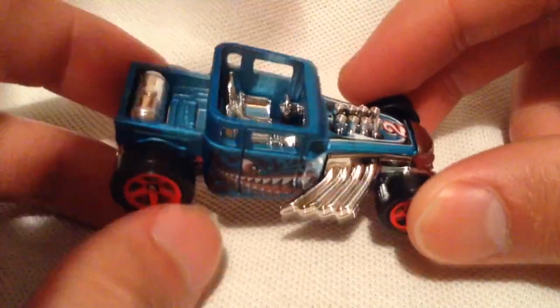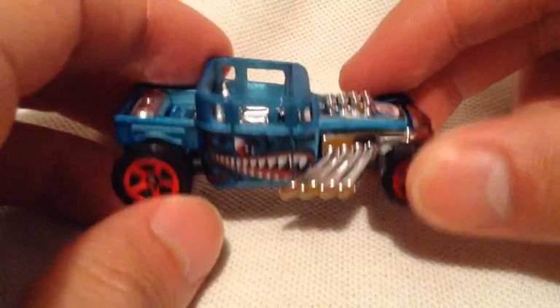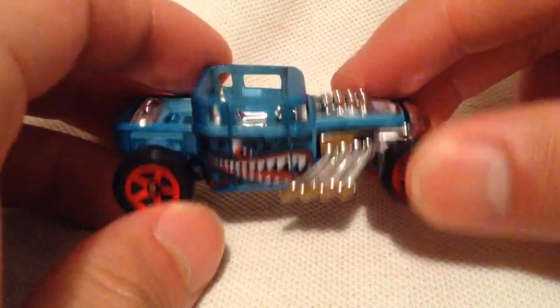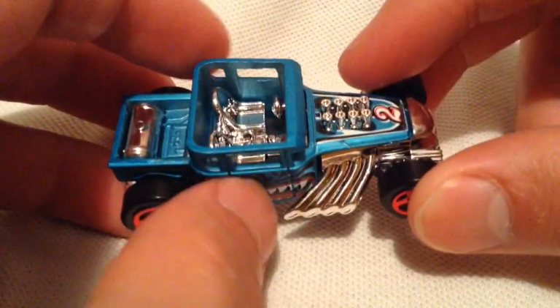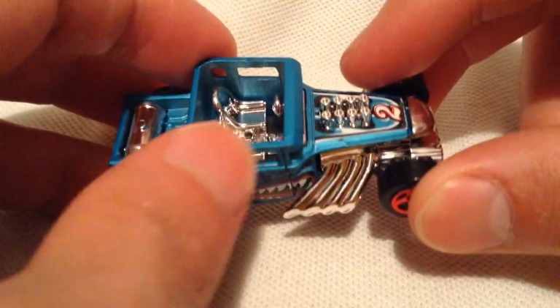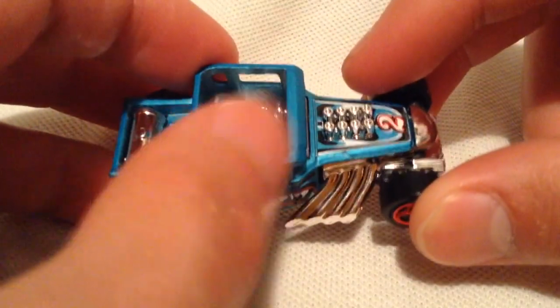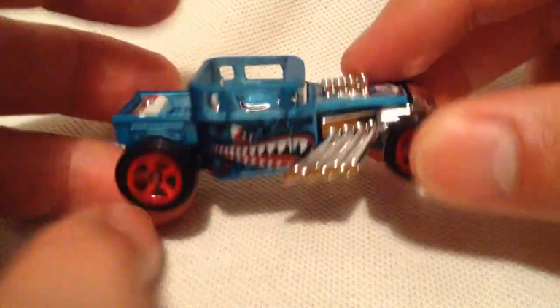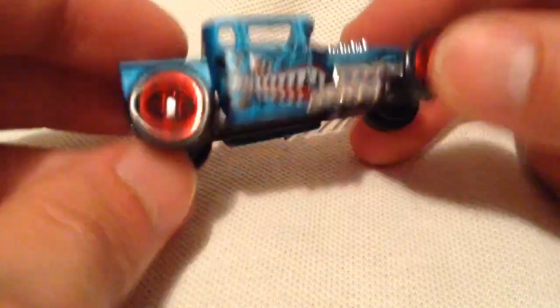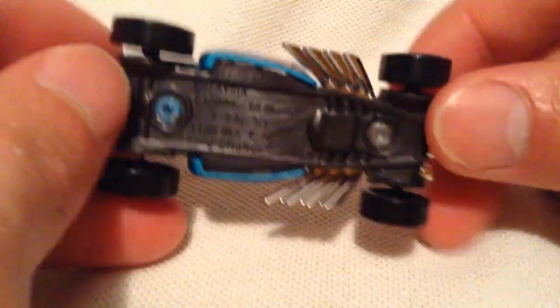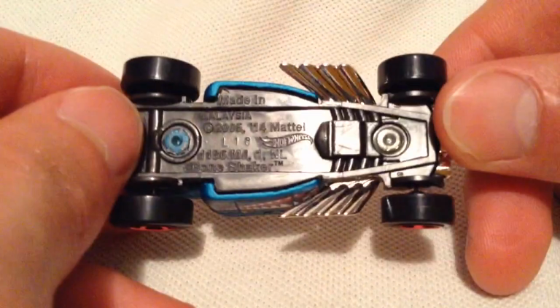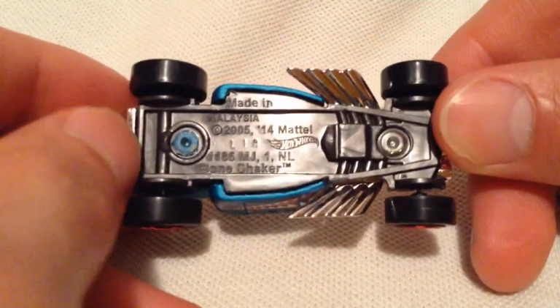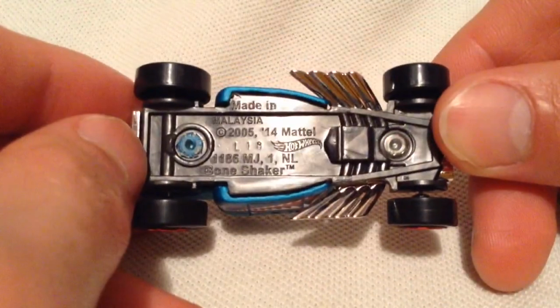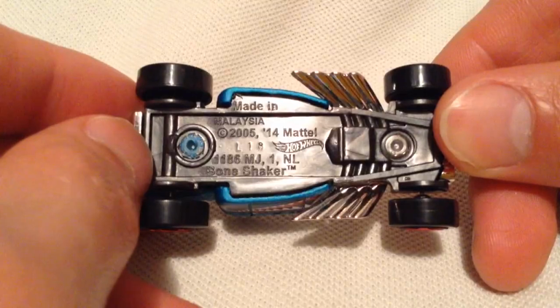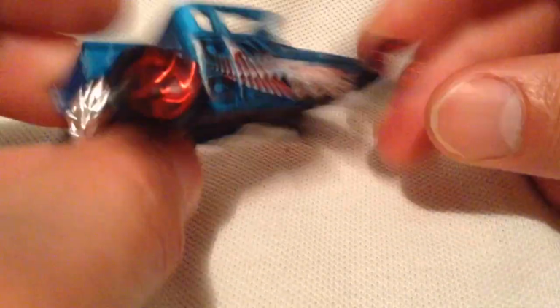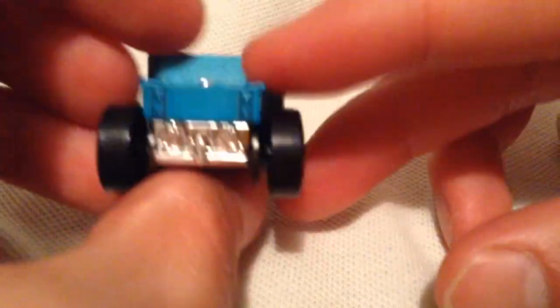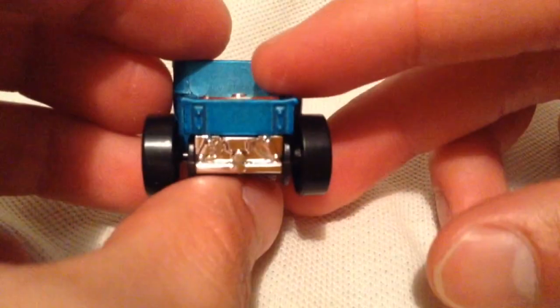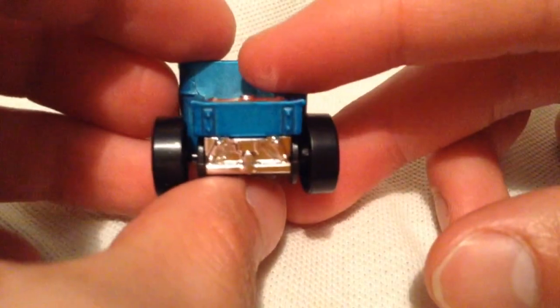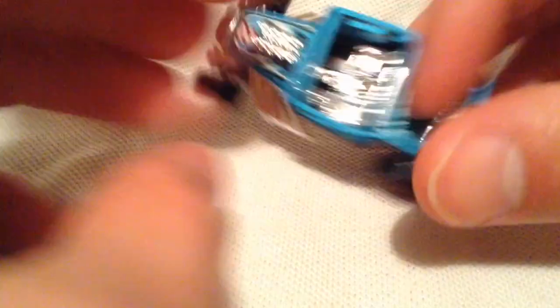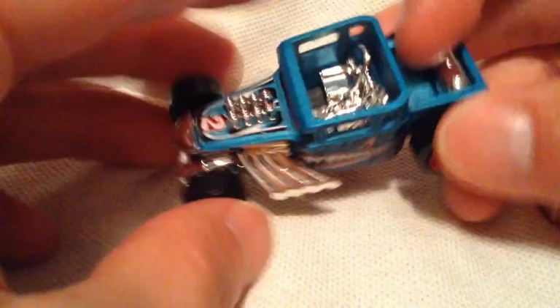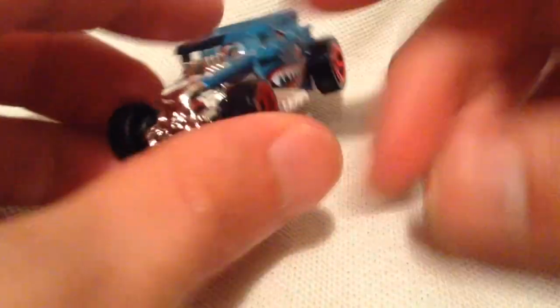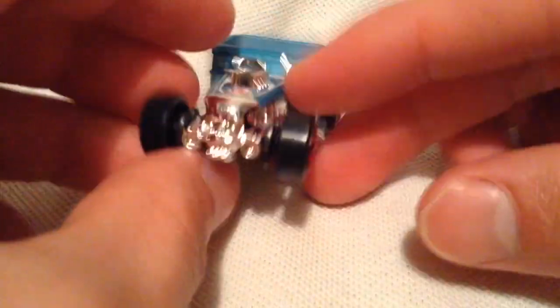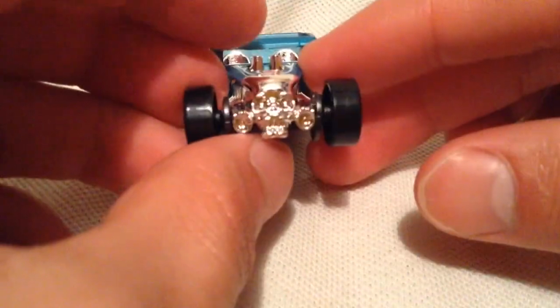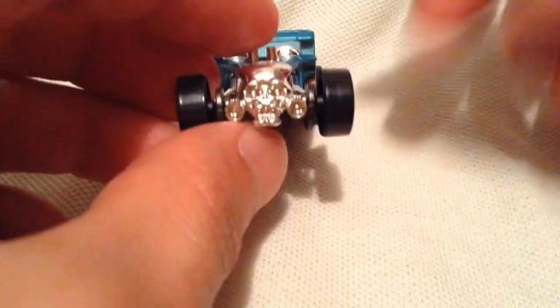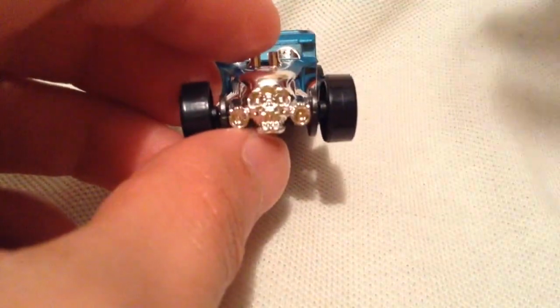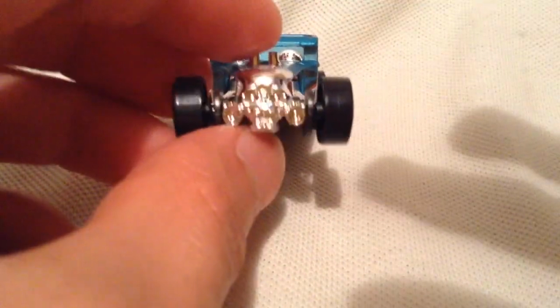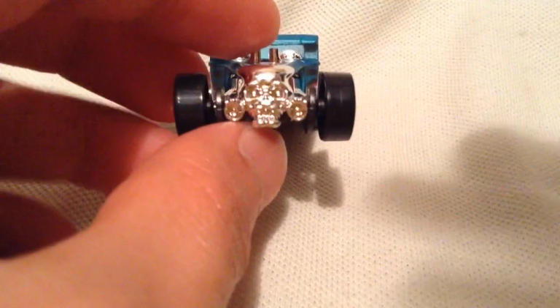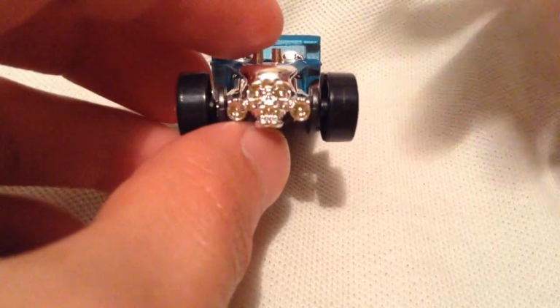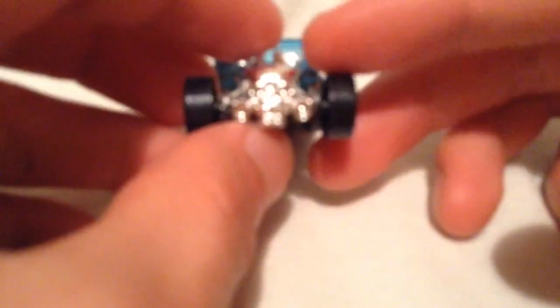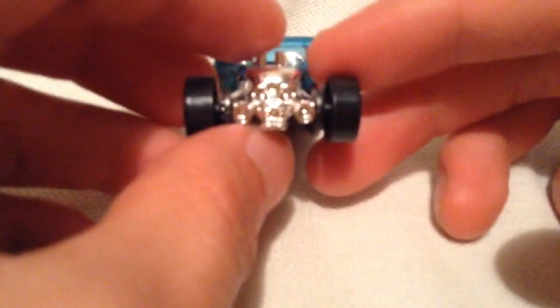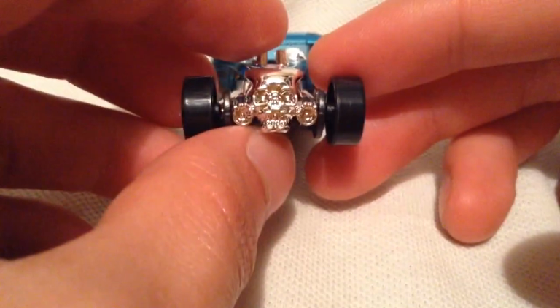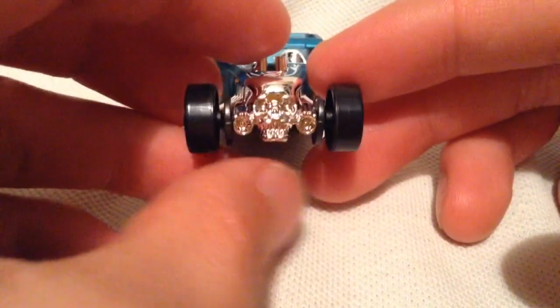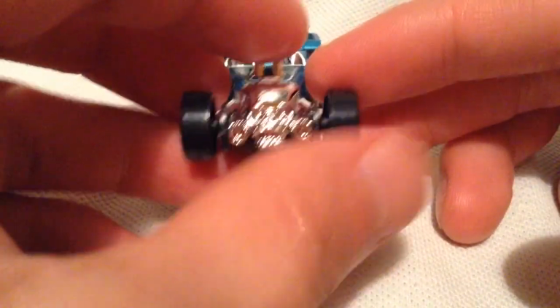The matte paint is on the metal body there, plastic face. Here's the rear, and again the front — very cool. Definitely a Hot Wheels classic or icon.